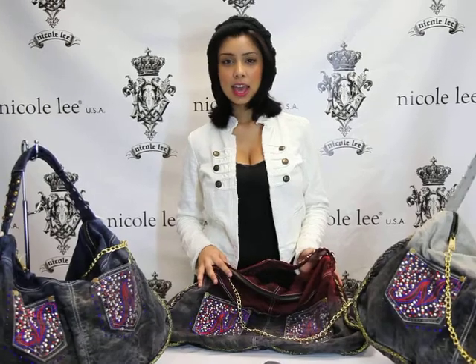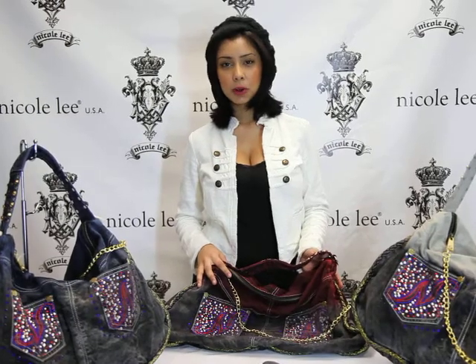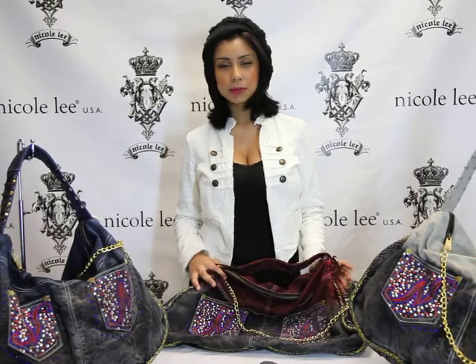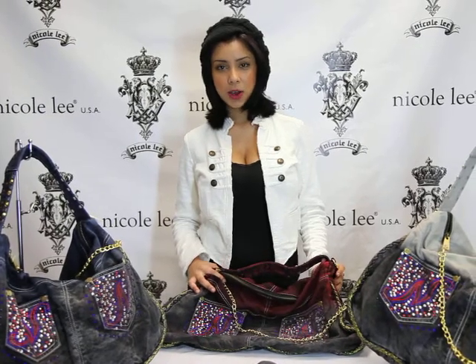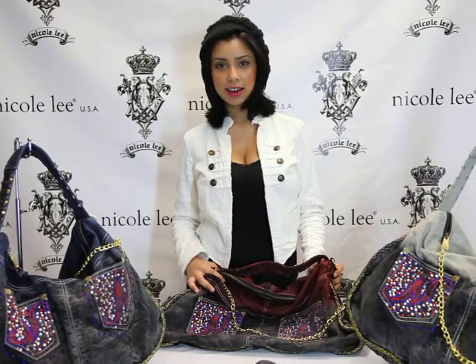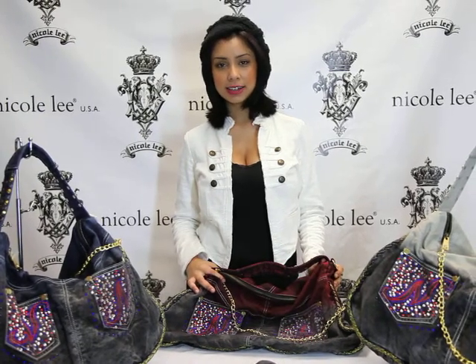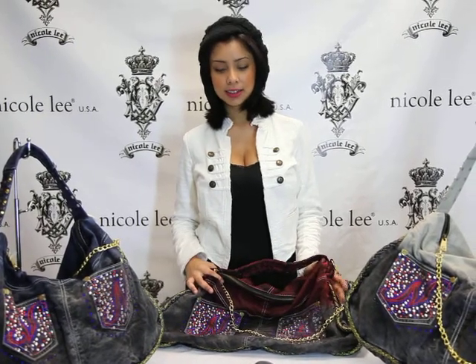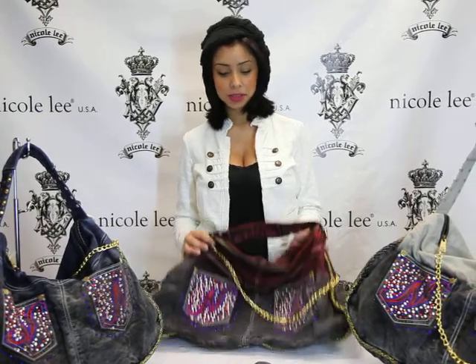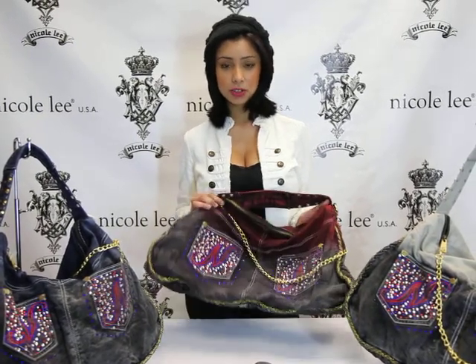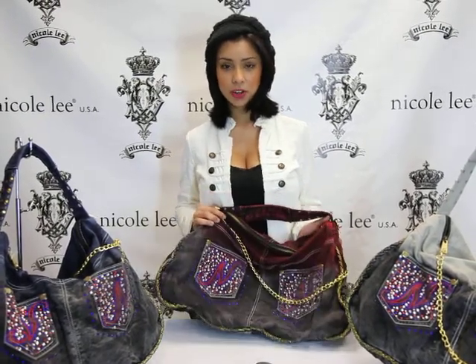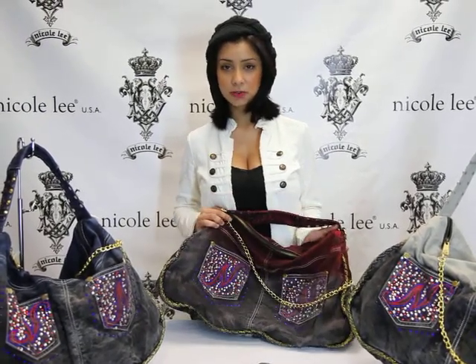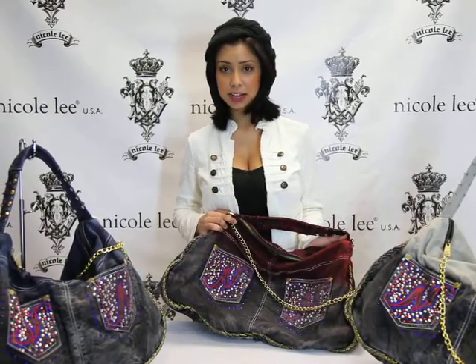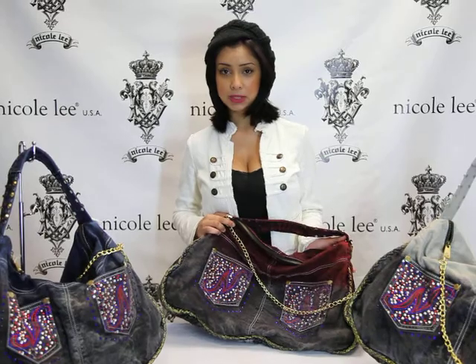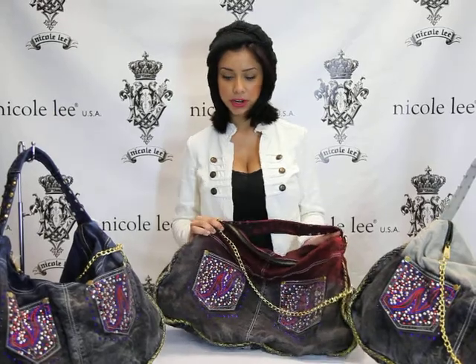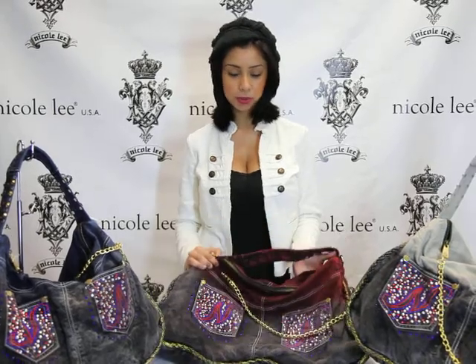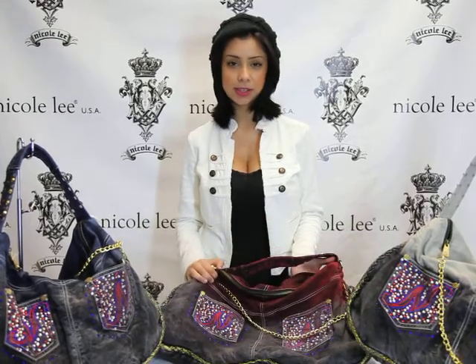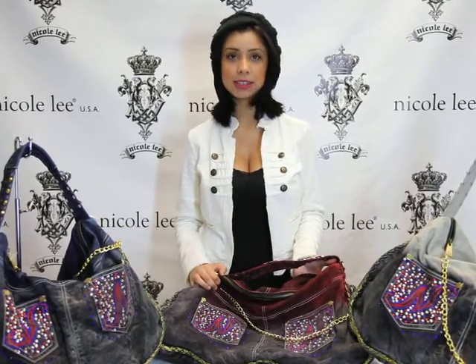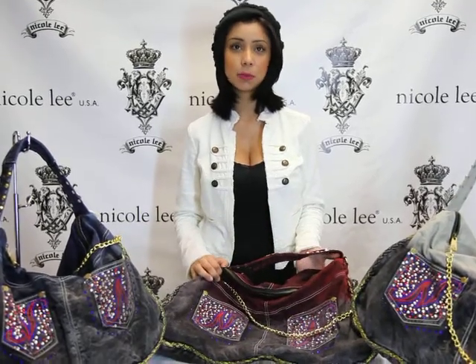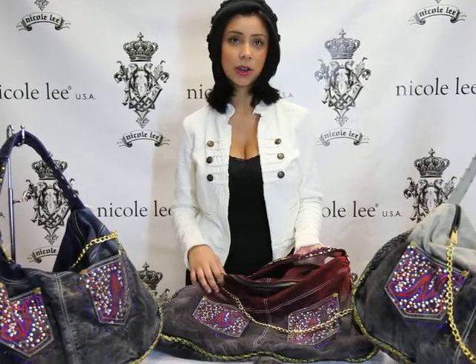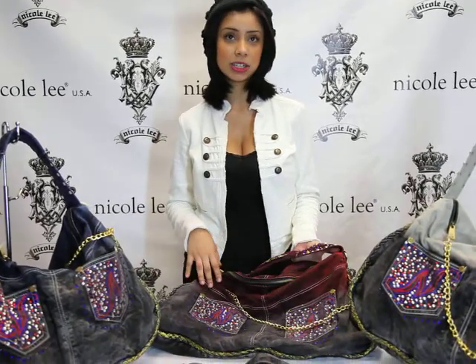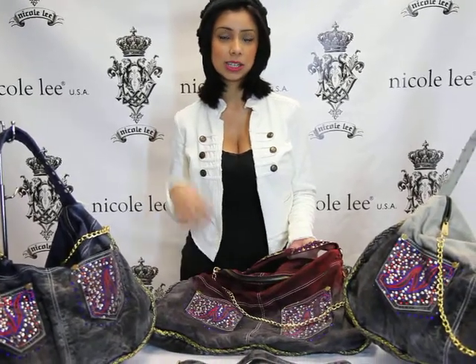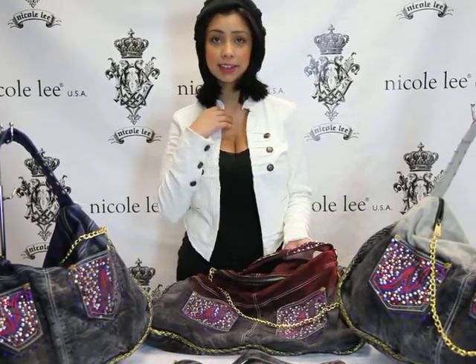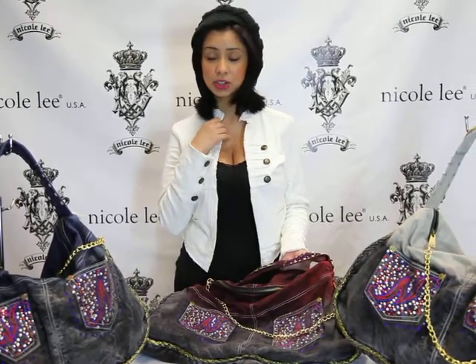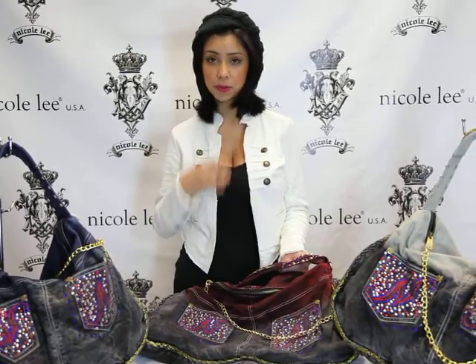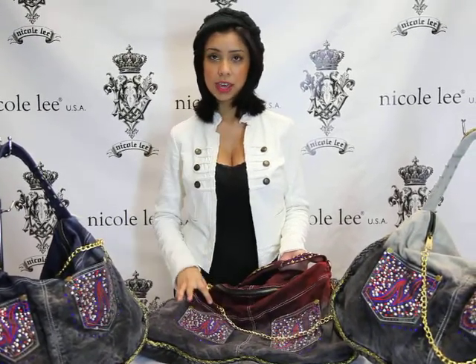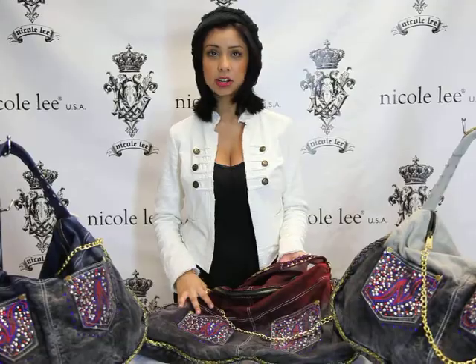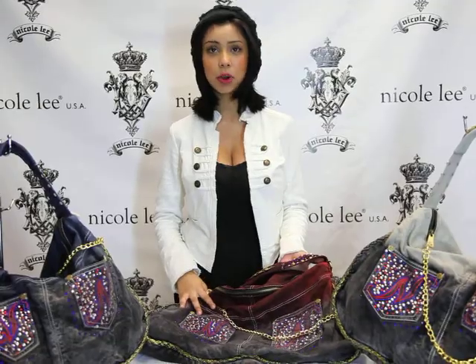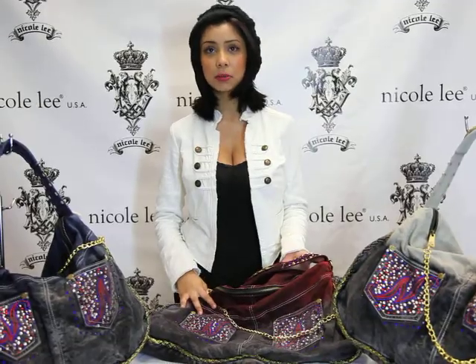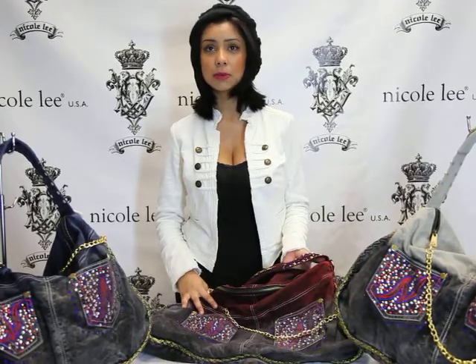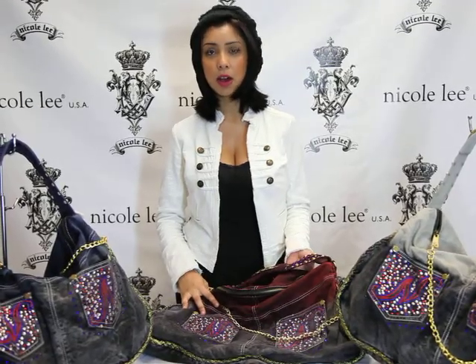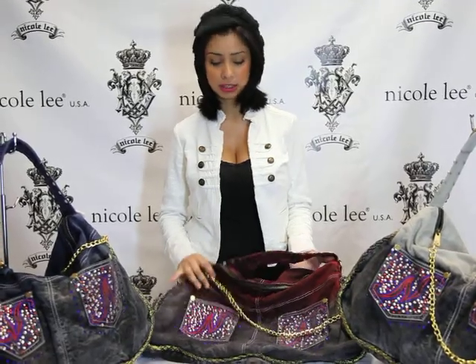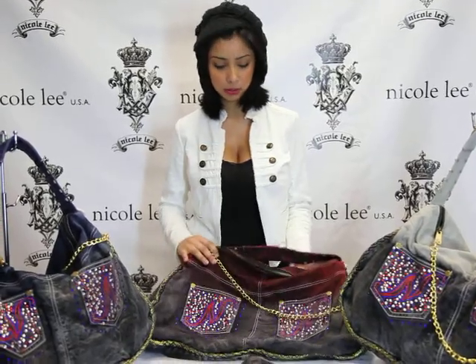Hi everyone, welcome to NicoleLeeOnline.com. I'm introducing to you our wonderful denim purses. For example, these purses are our WD1092 — the Sparkly Monogram Small Pocket Hobo.